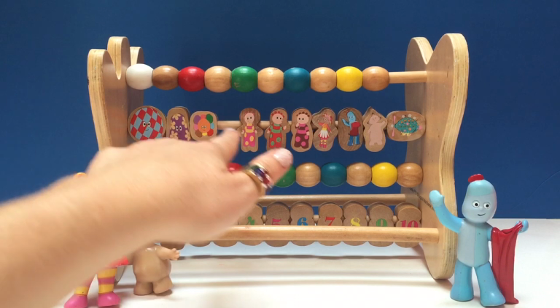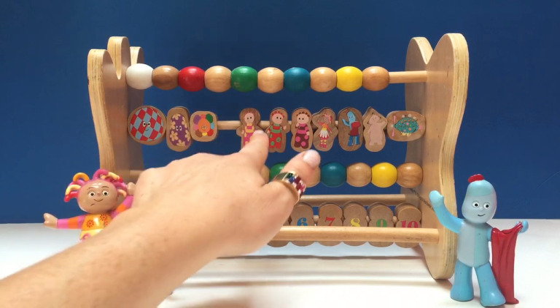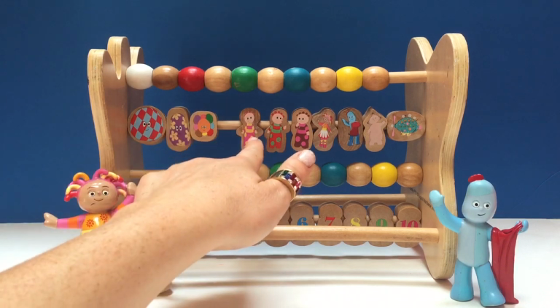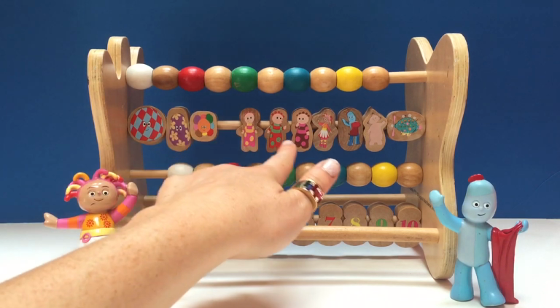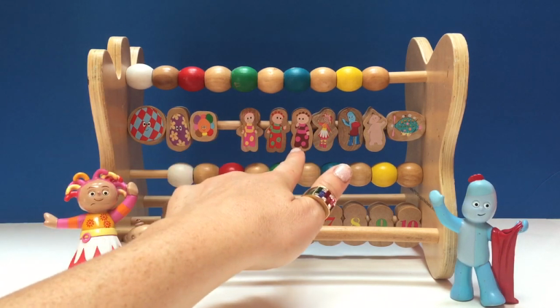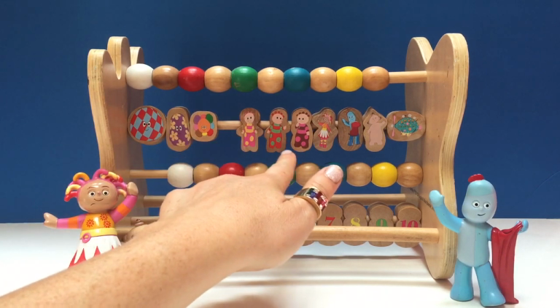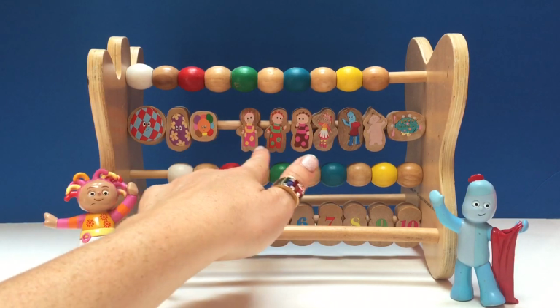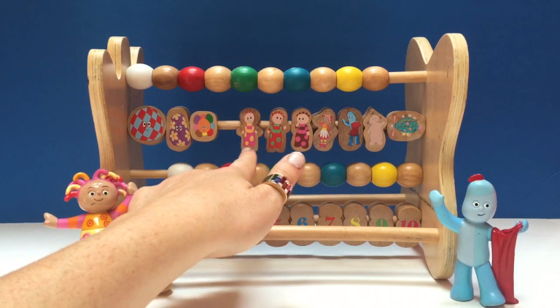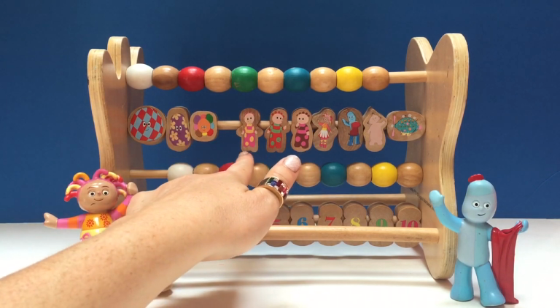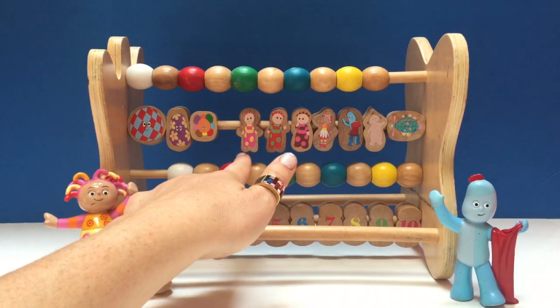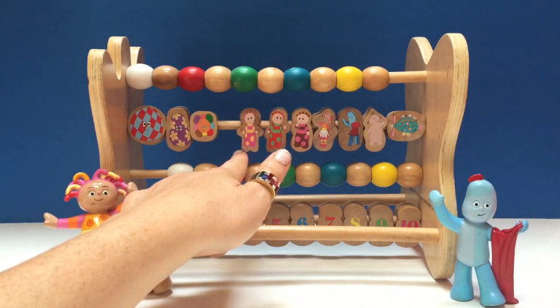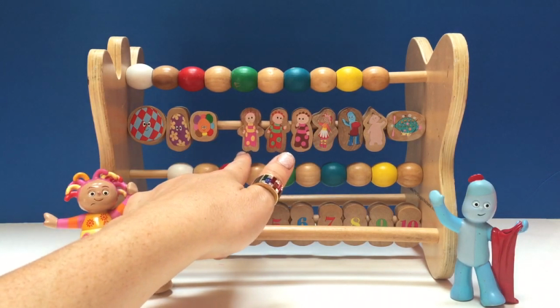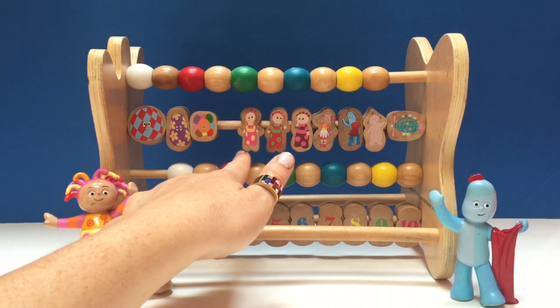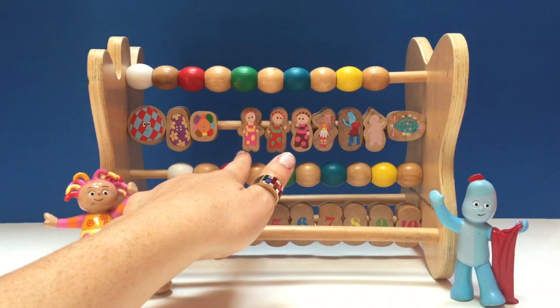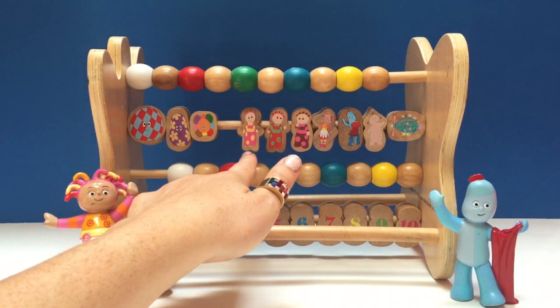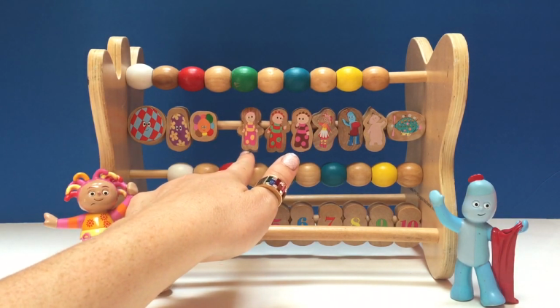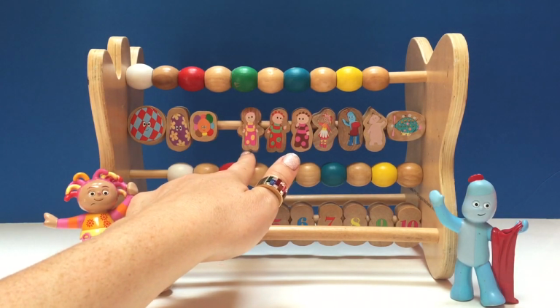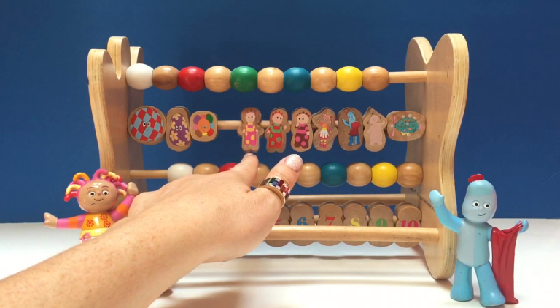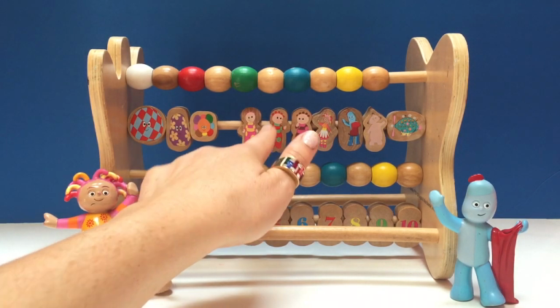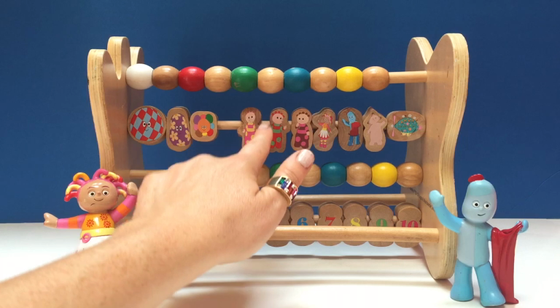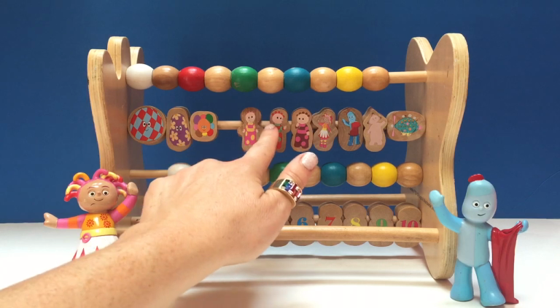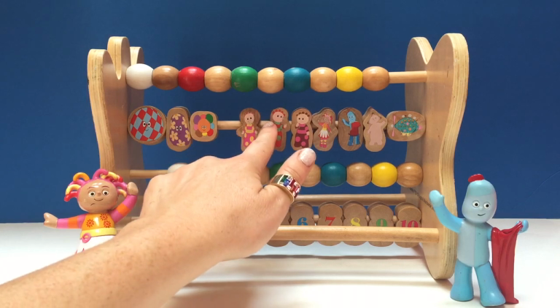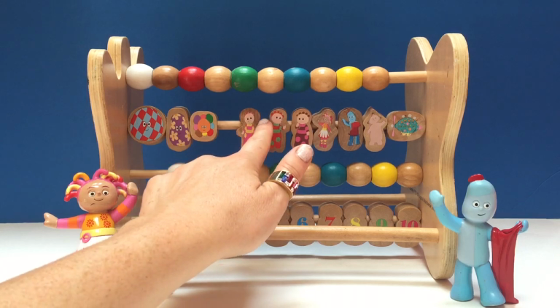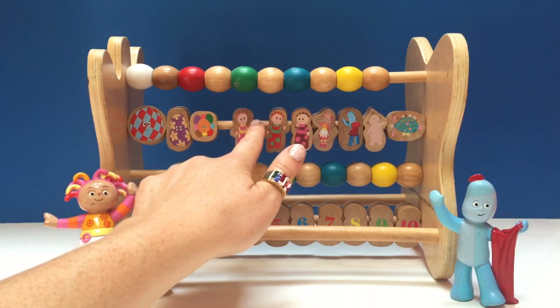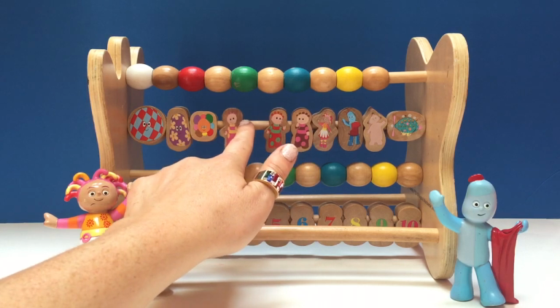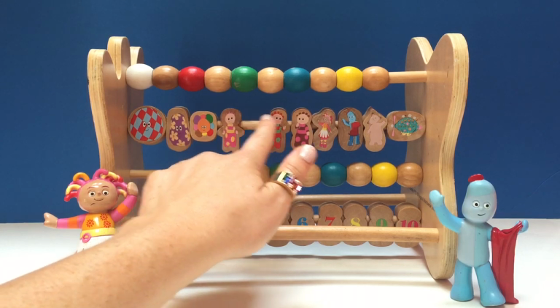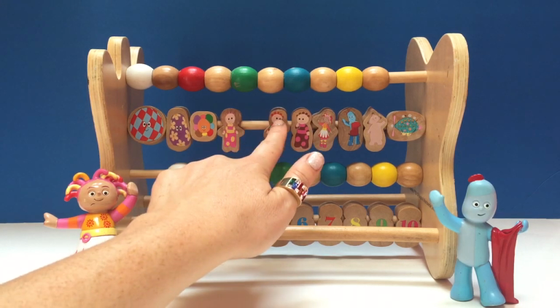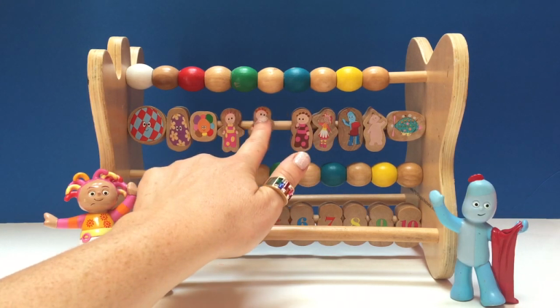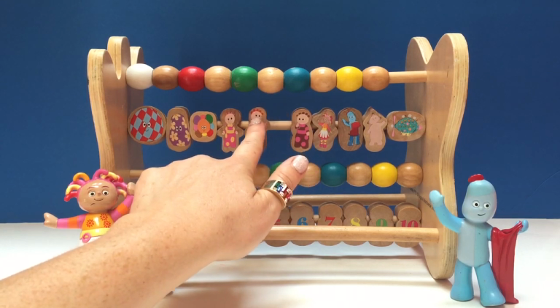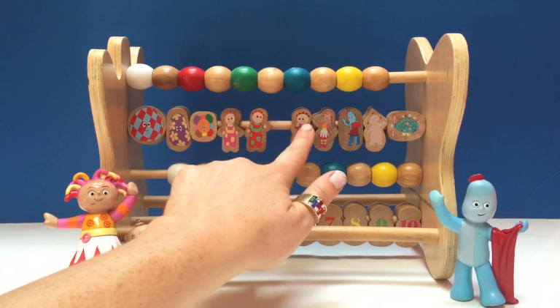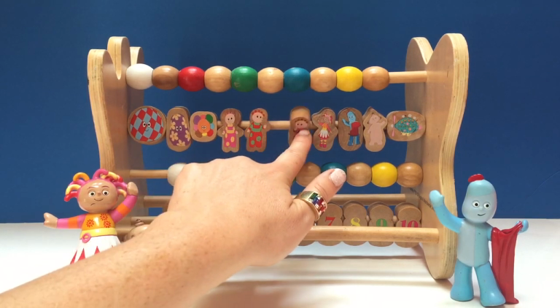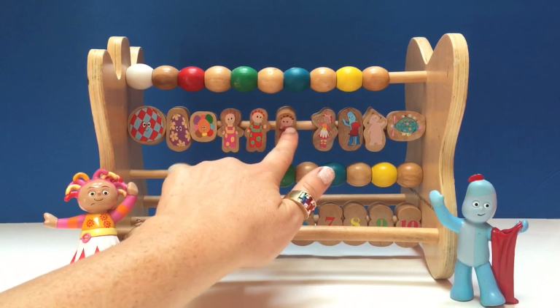We have three of the Tomblyboos. One, two, three.